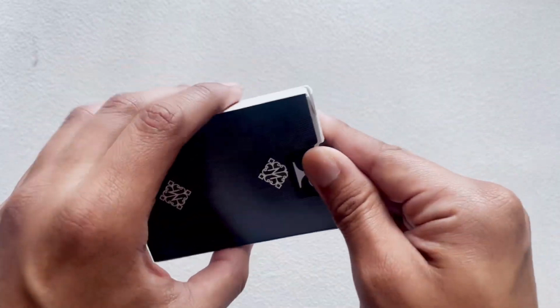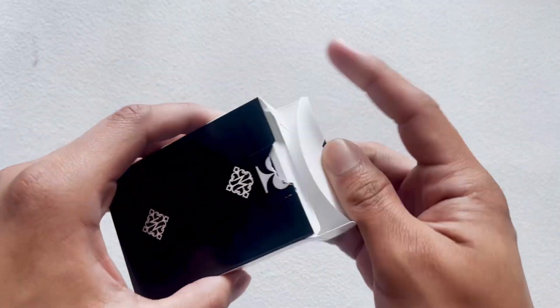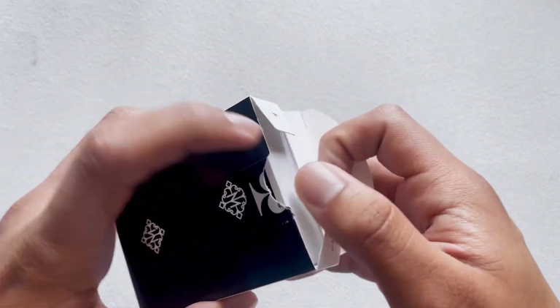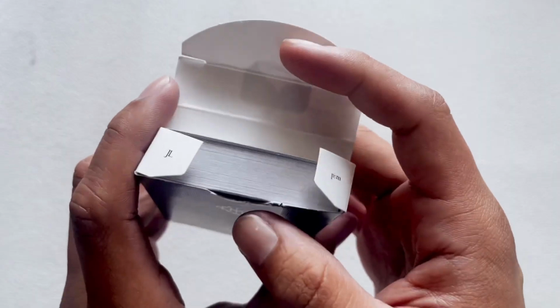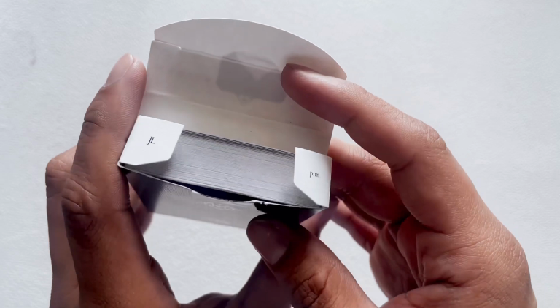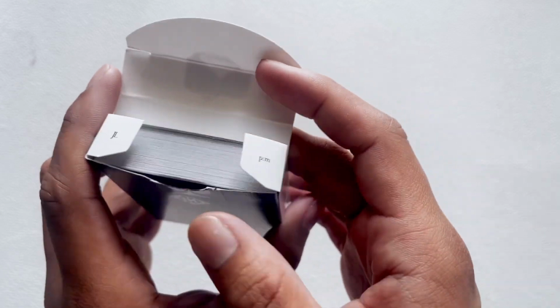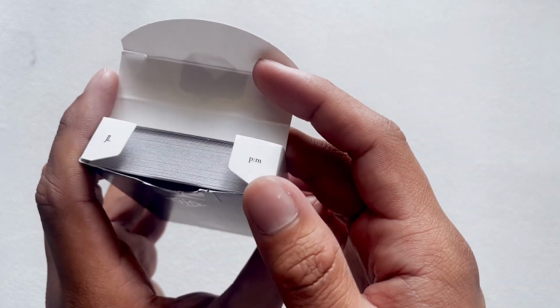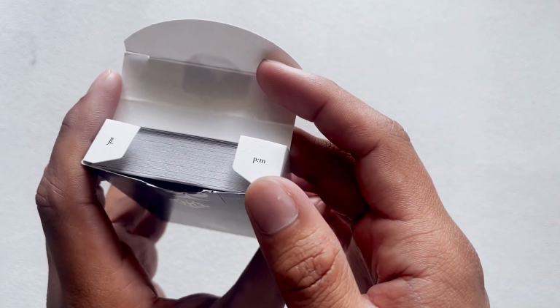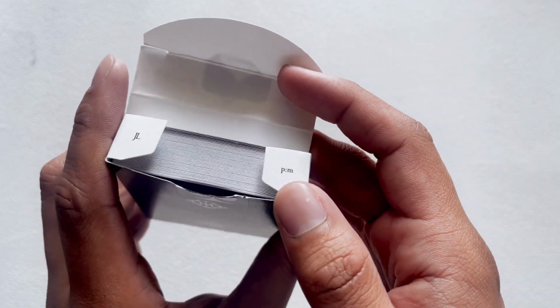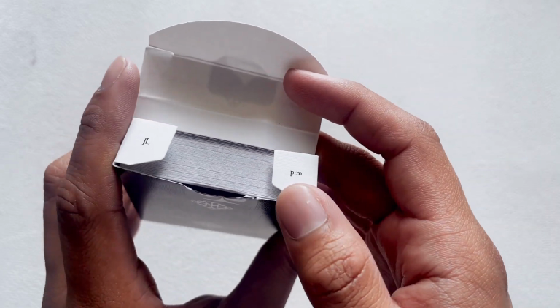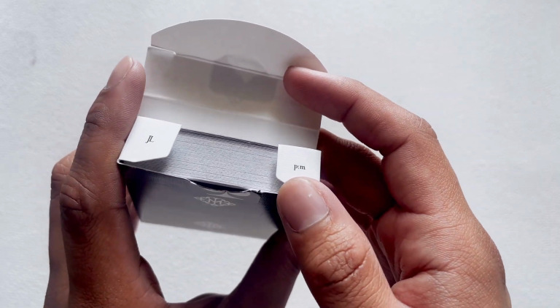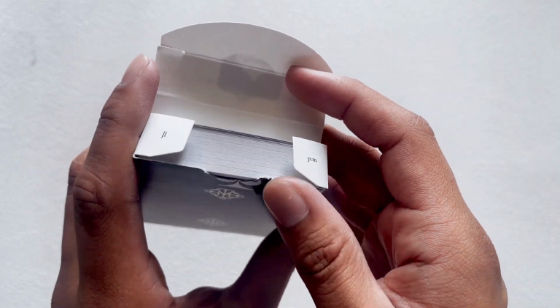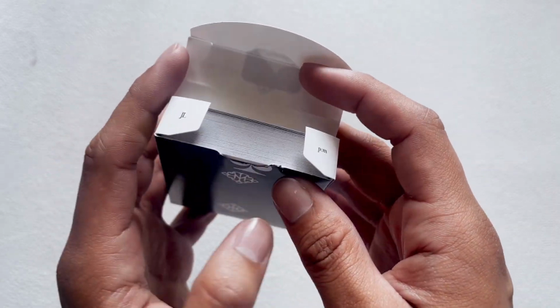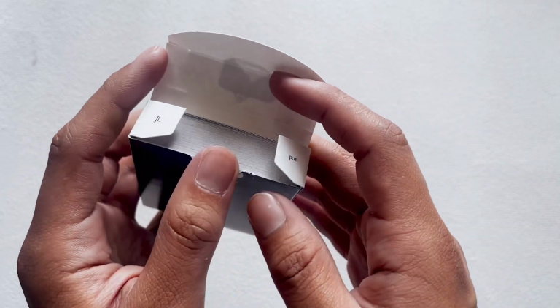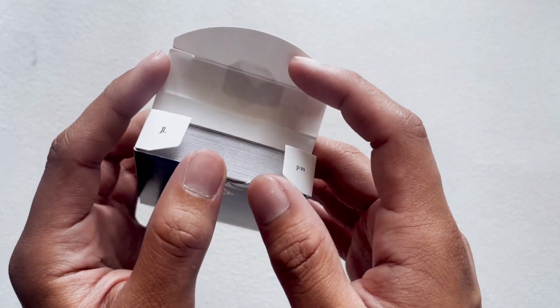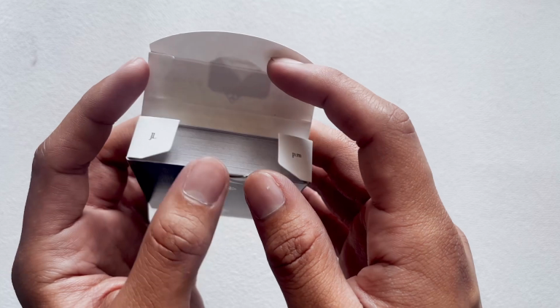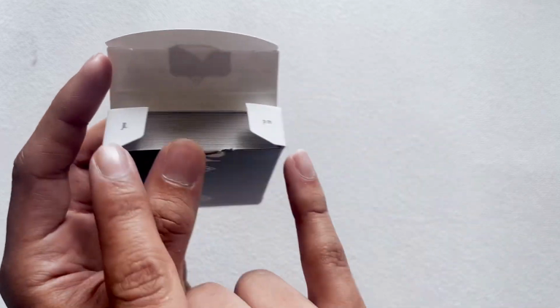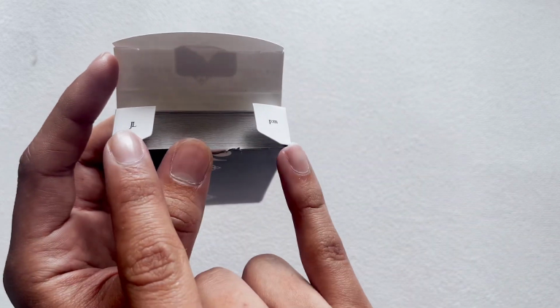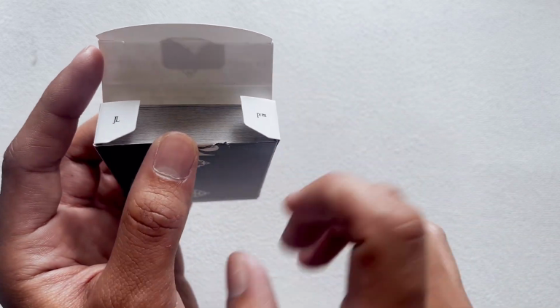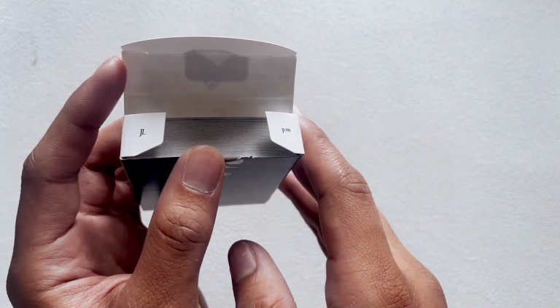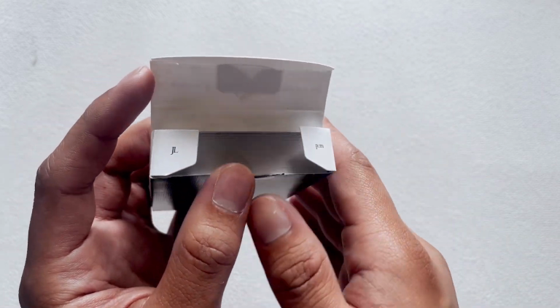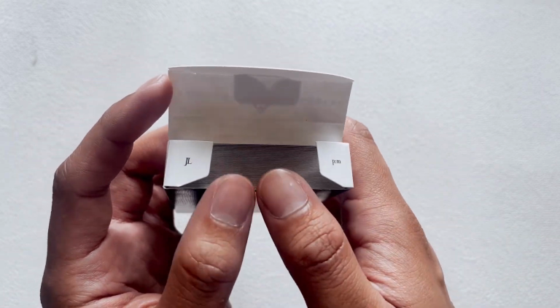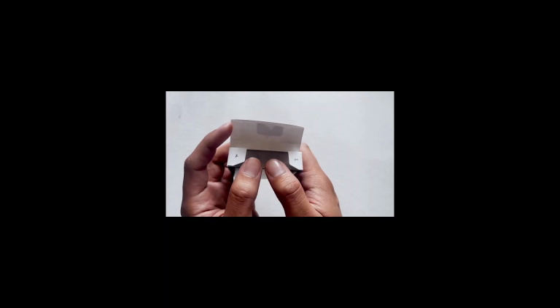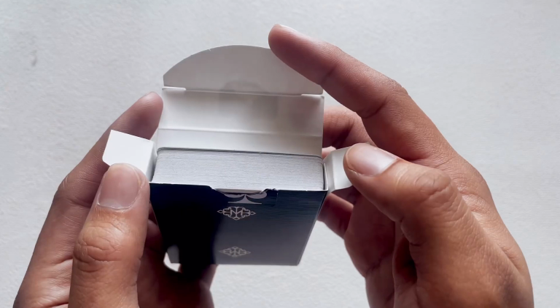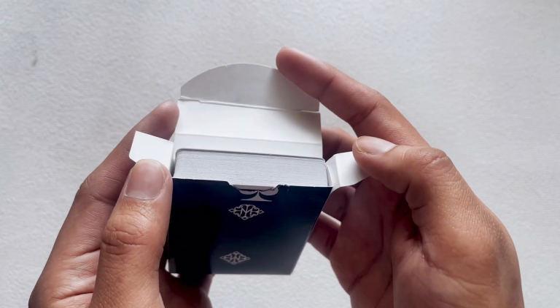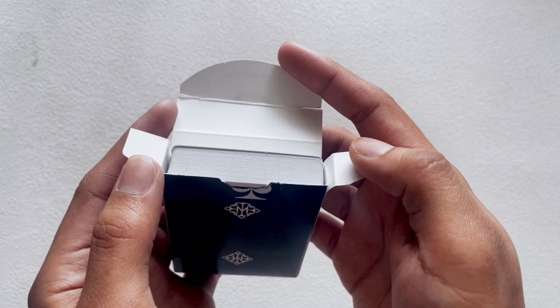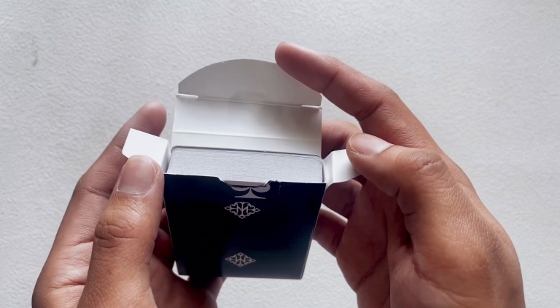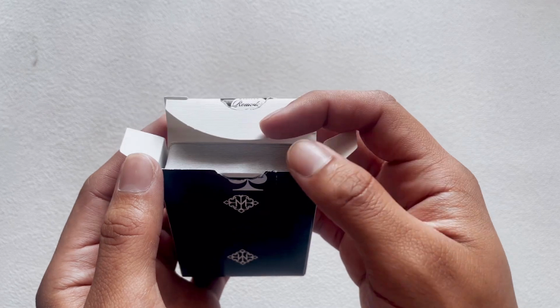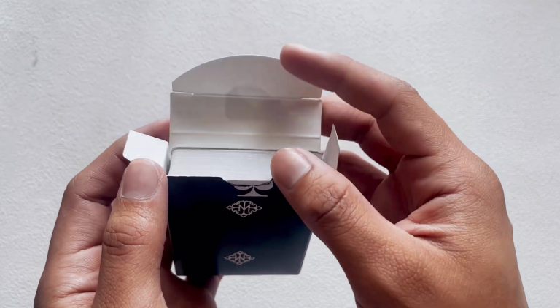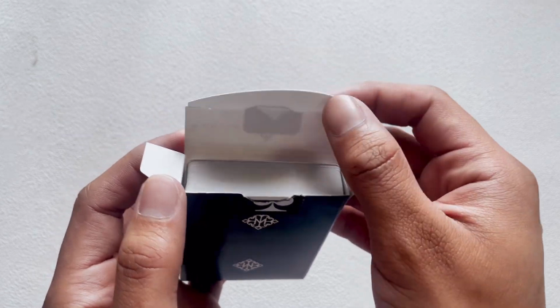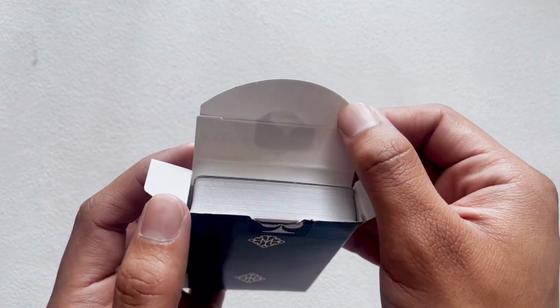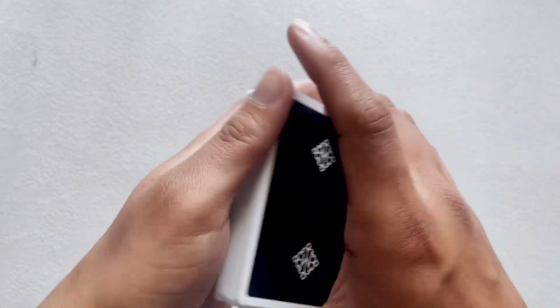Under the tabs we have 'JL' and 'PM,' and I'm not really sure what those stand for — if you know, let me know in the comments, educate me. On the inside it's just white, the standard material of the tuck case. And here we go.